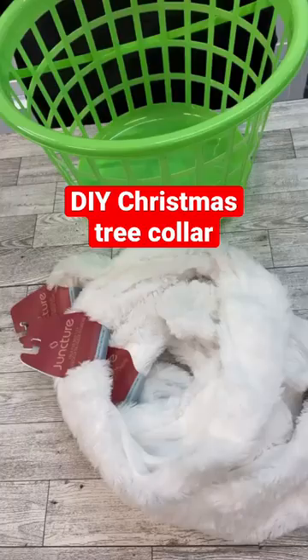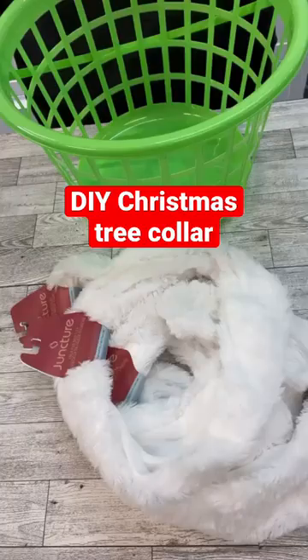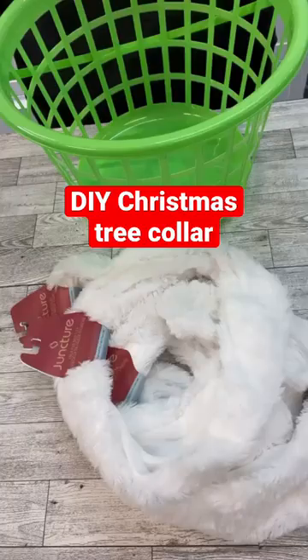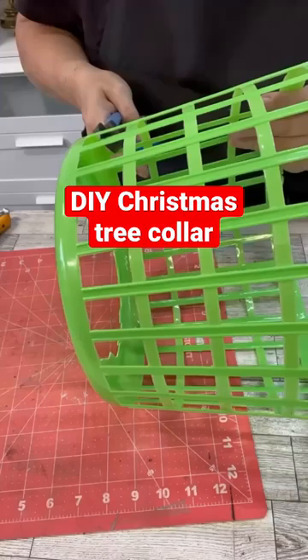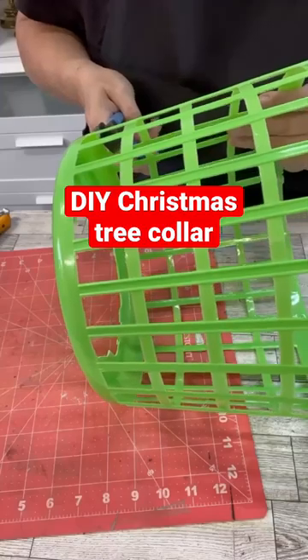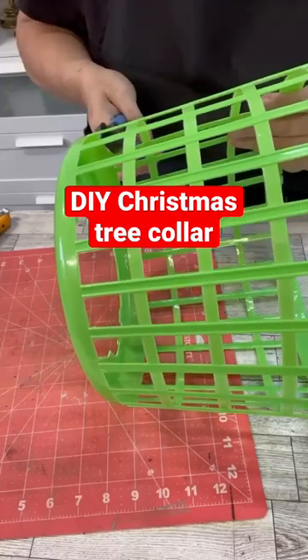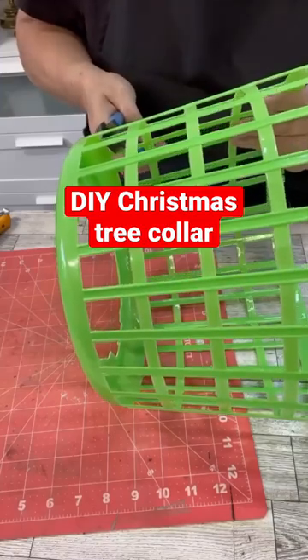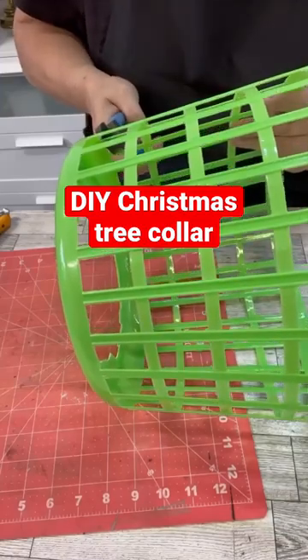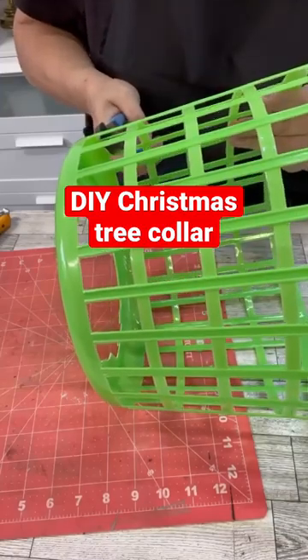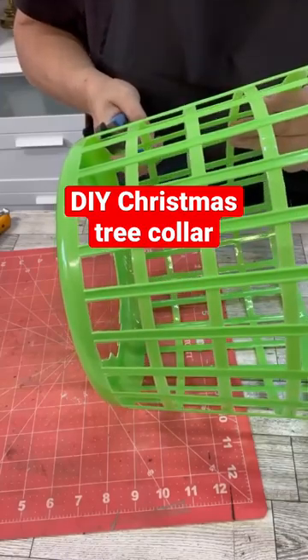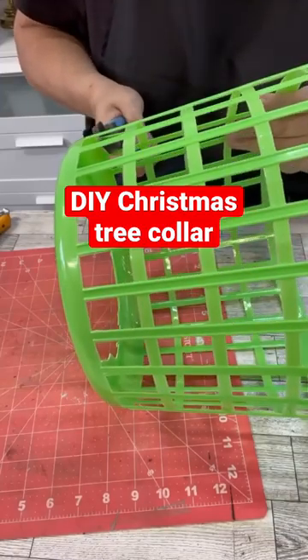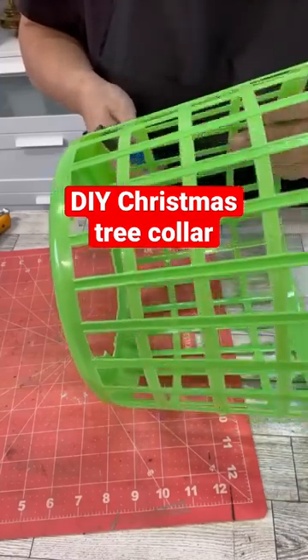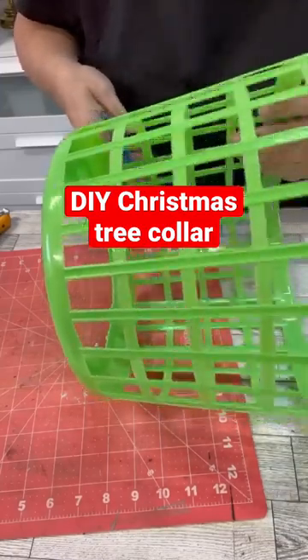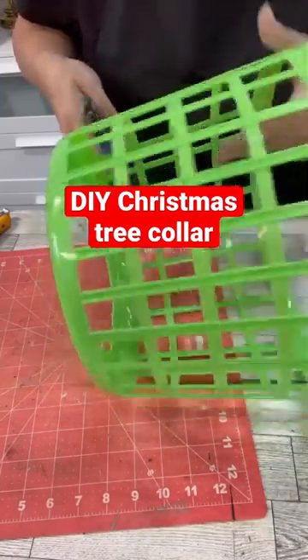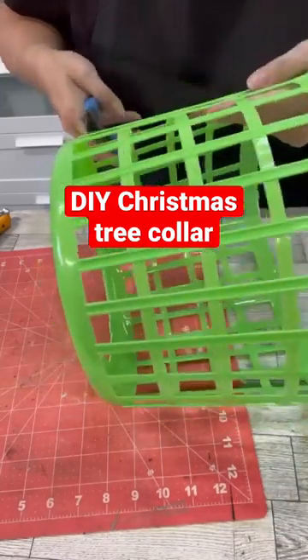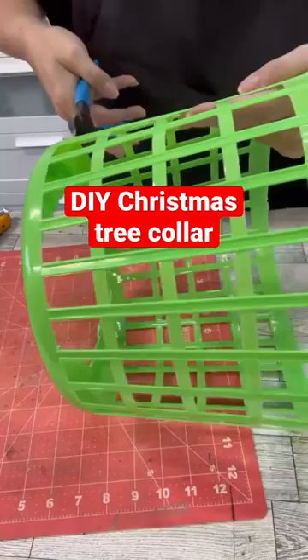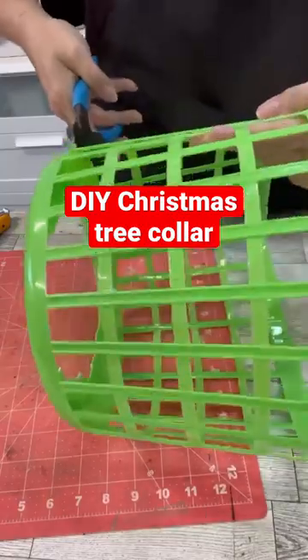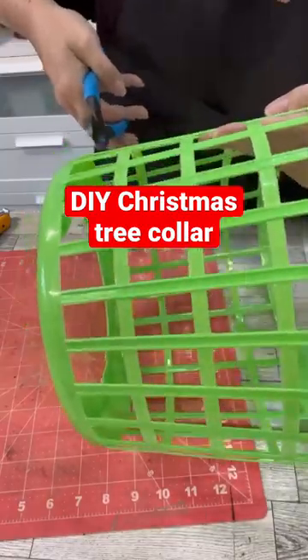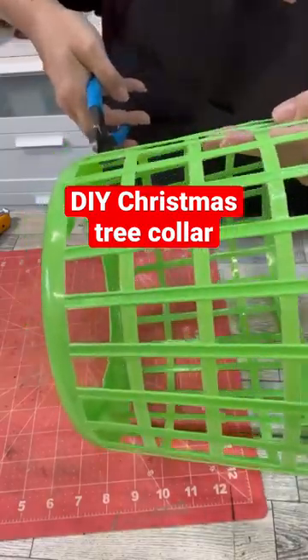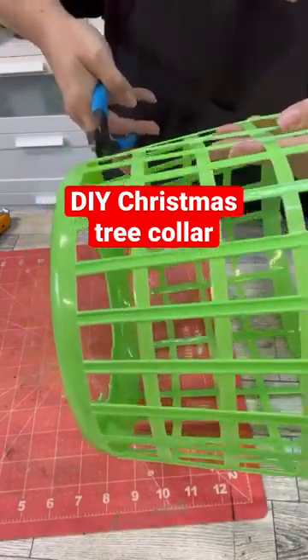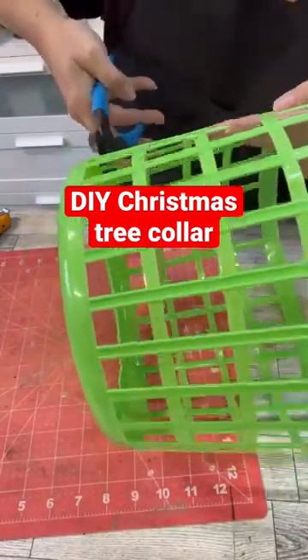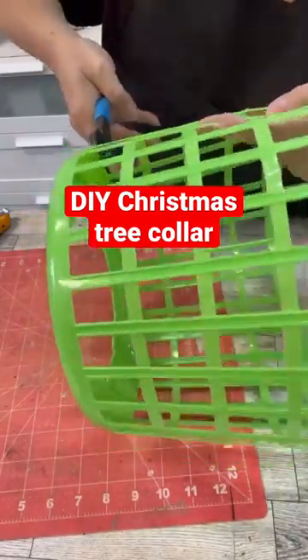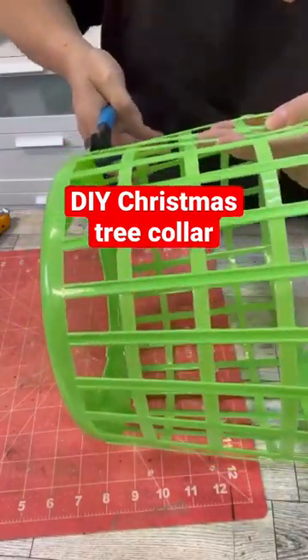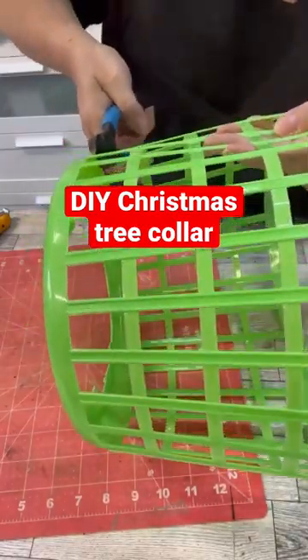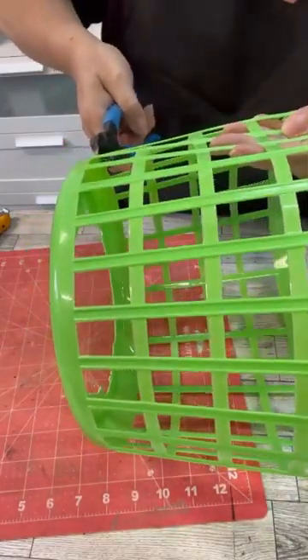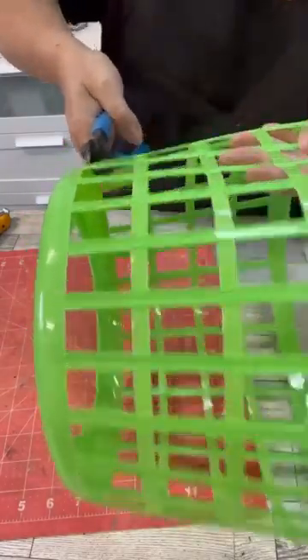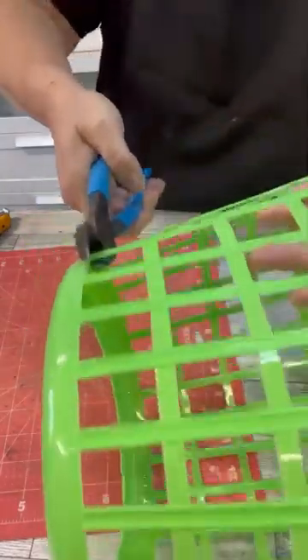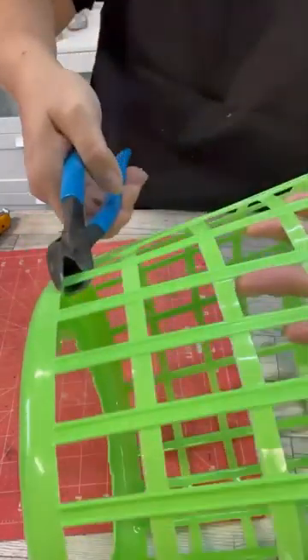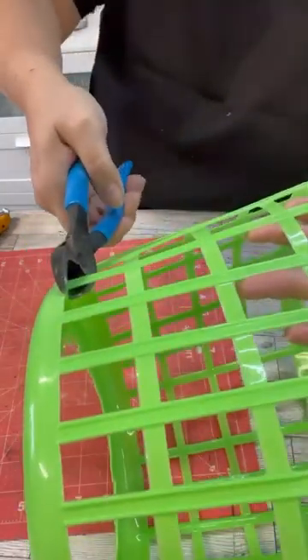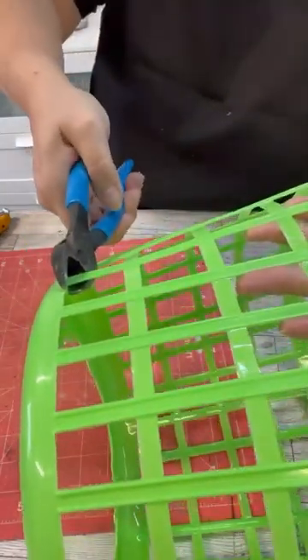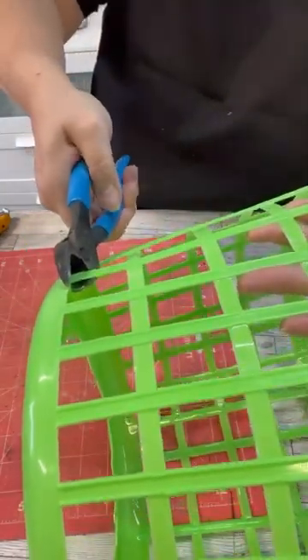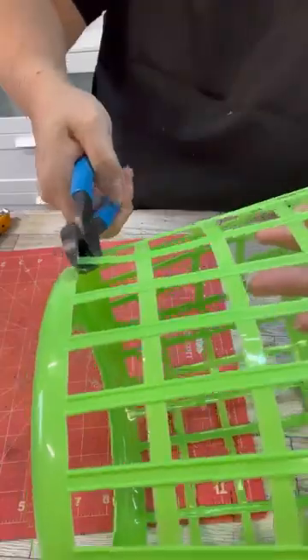Hi crafty friends! Let's make a tree collar with these Dollar Tree scarves. So what I did was I took the top and the bottom off of the laundry basket, then I cut it down the center.